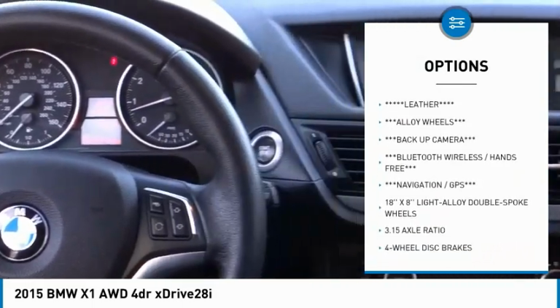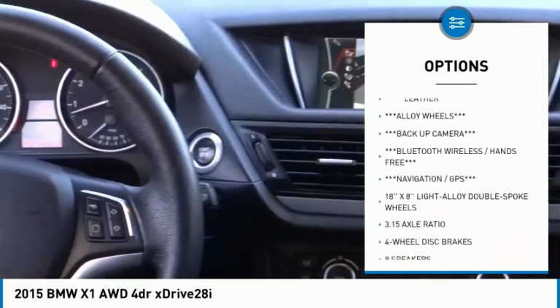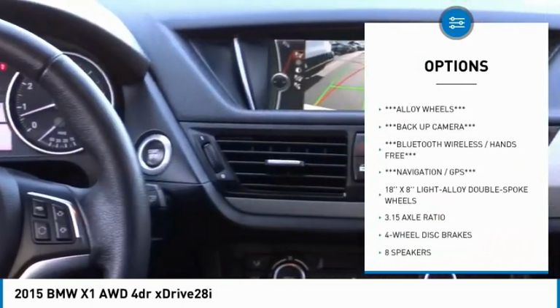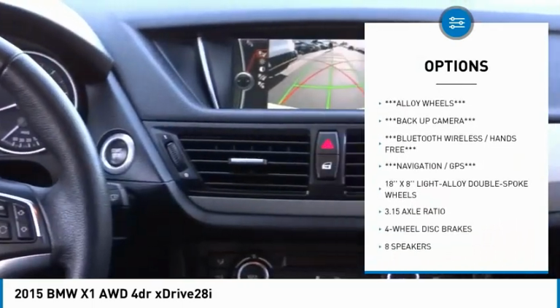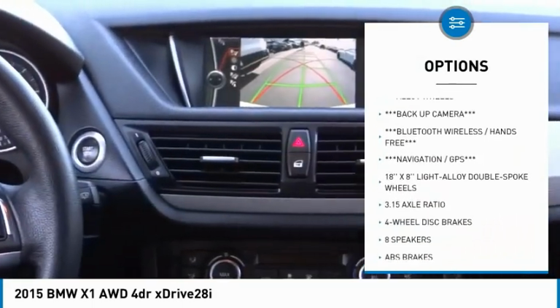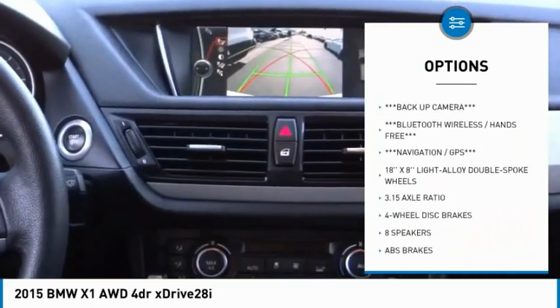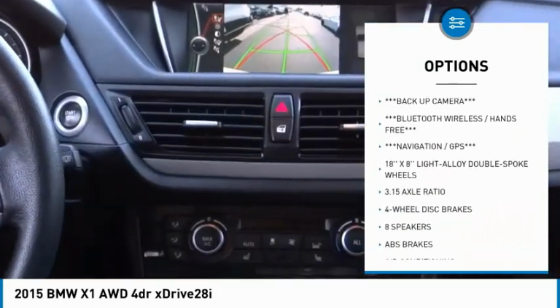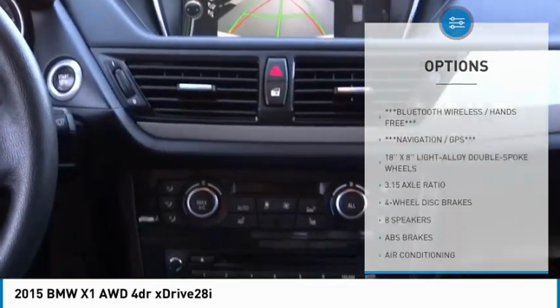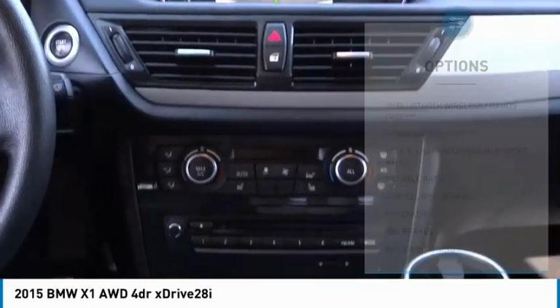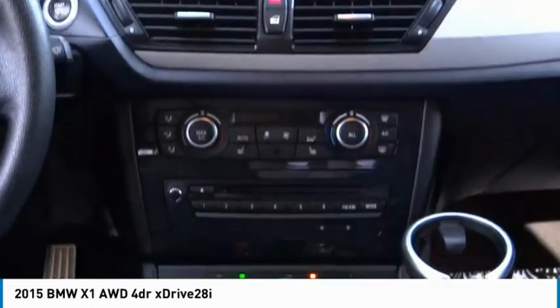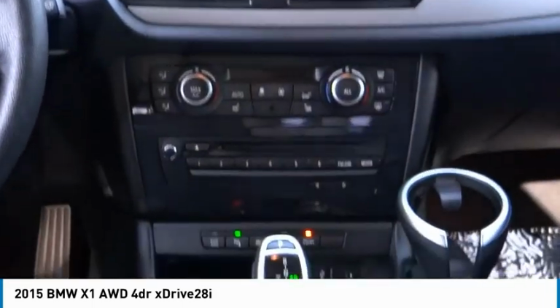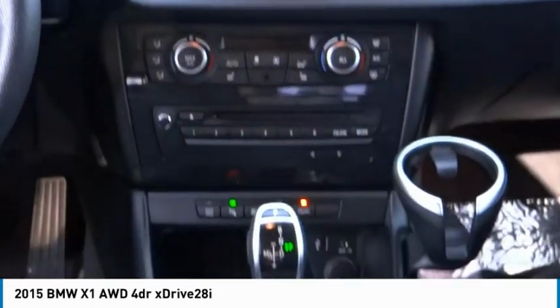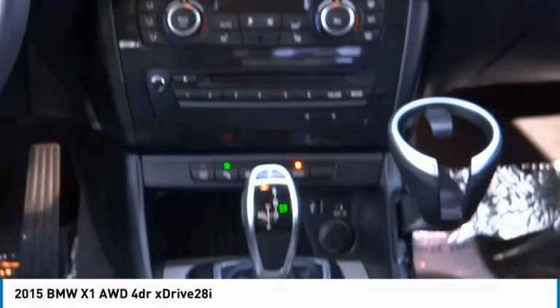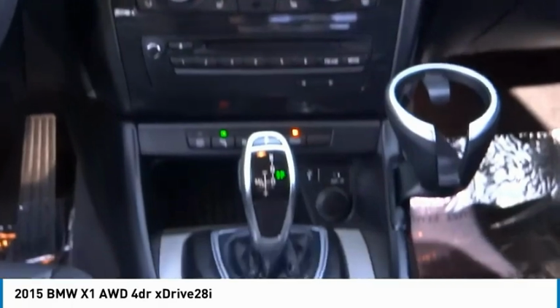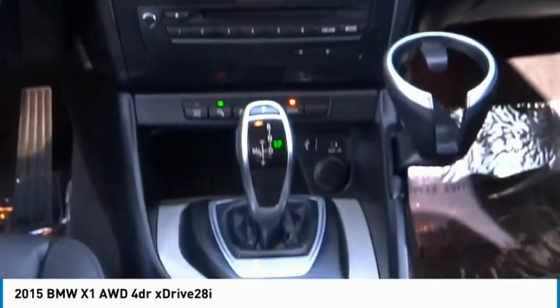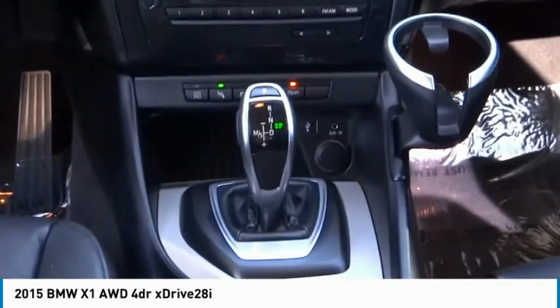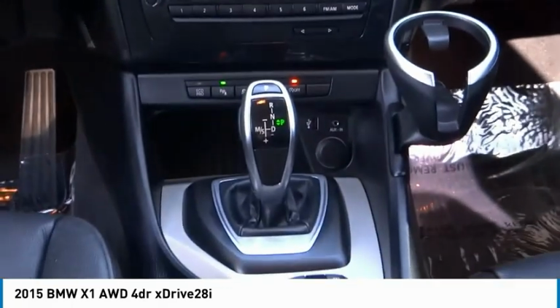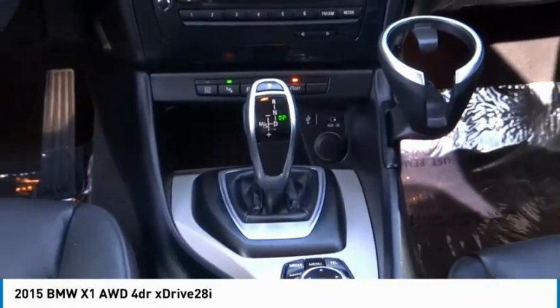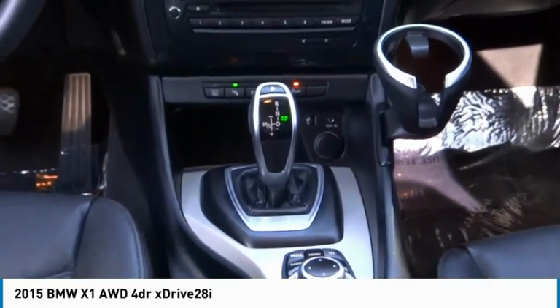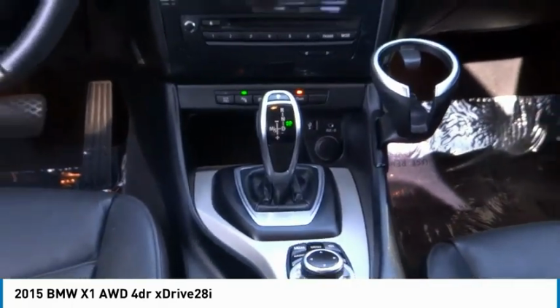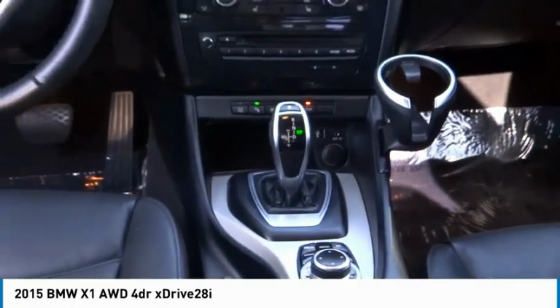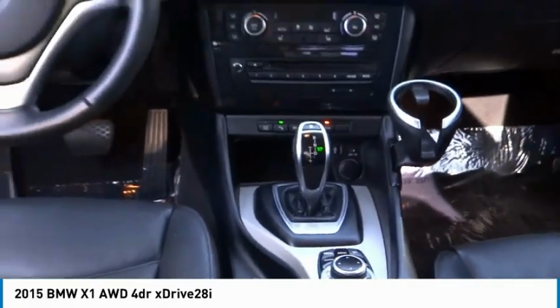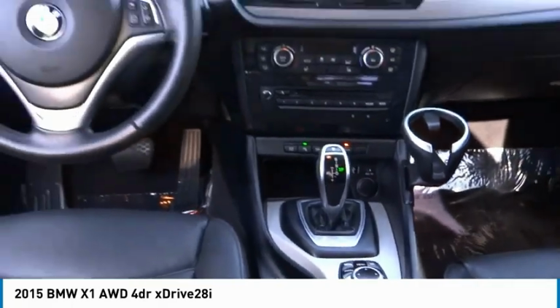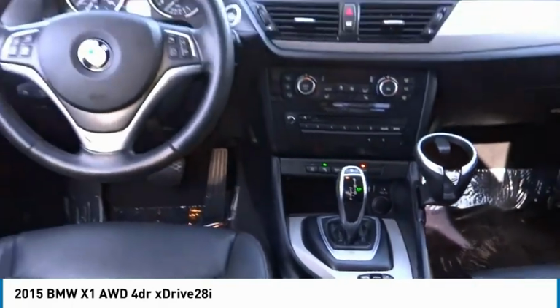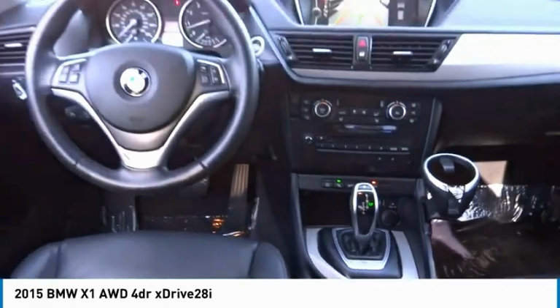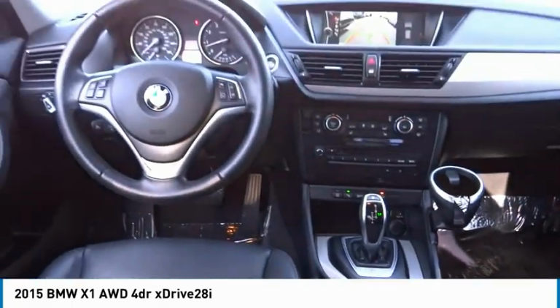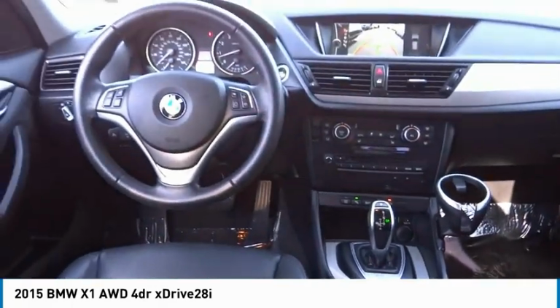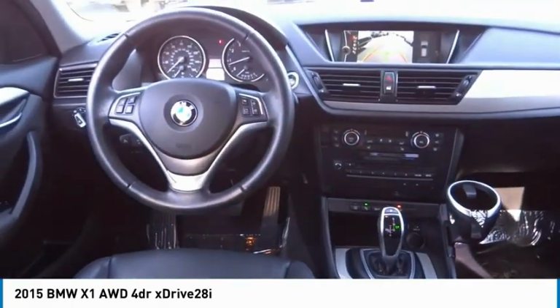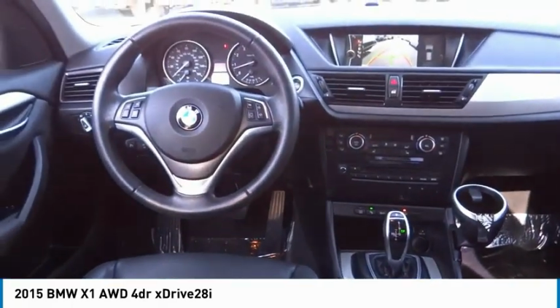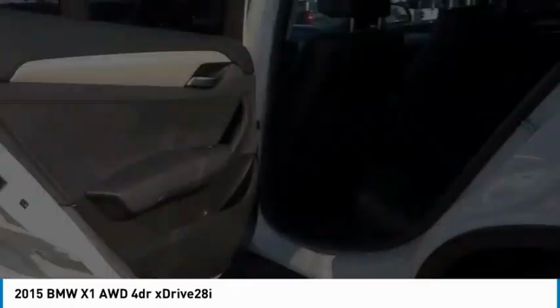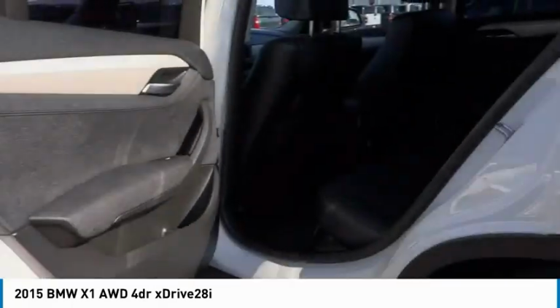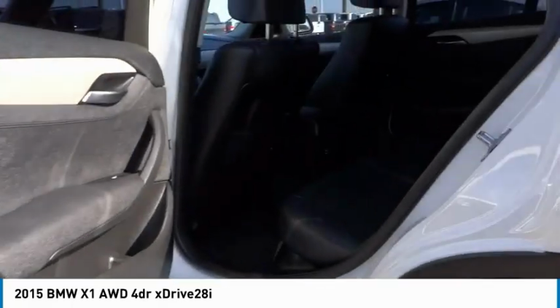Traction control, remote keyless entry, fog lights, speed control, four-wheel disc brakes. Come take a test drive today.